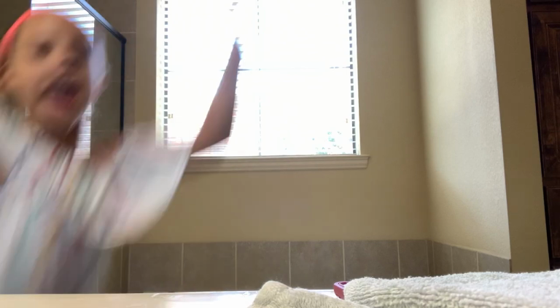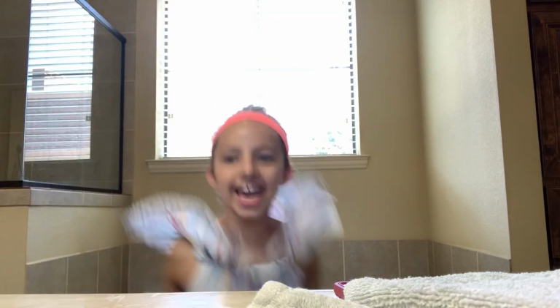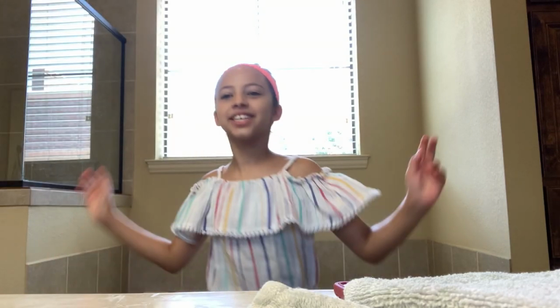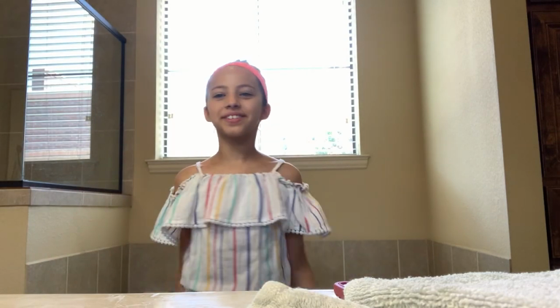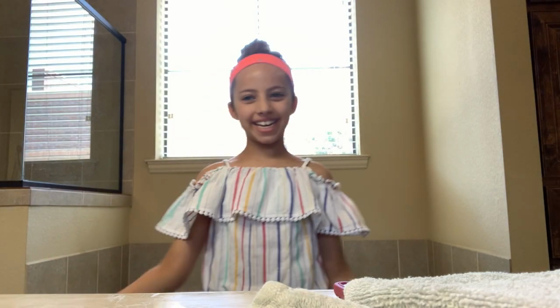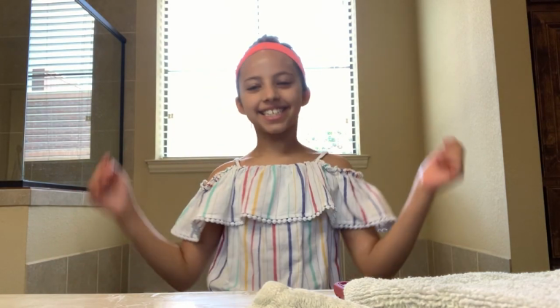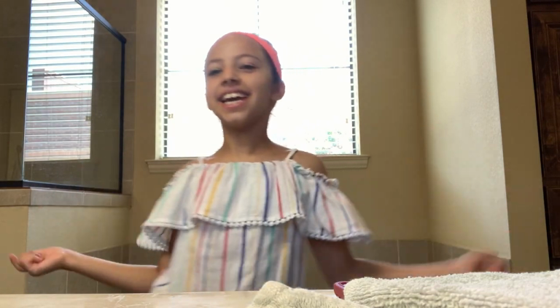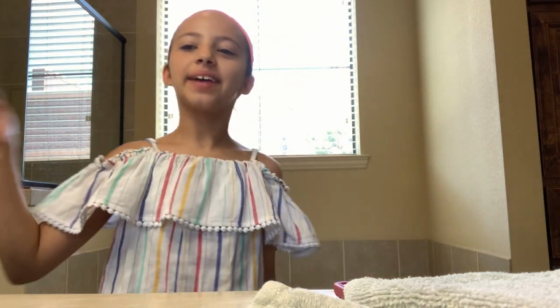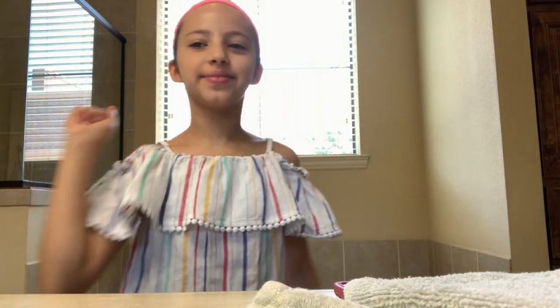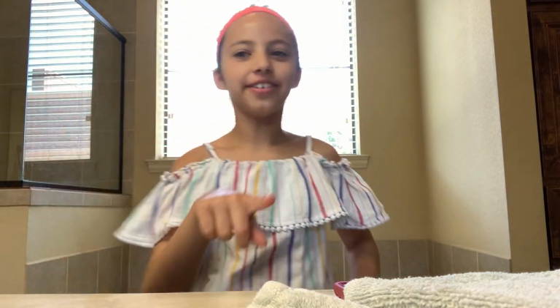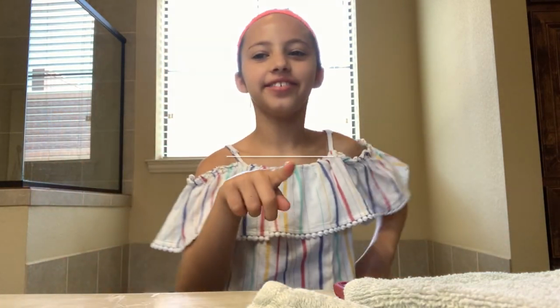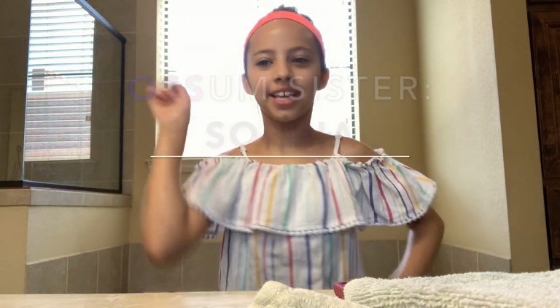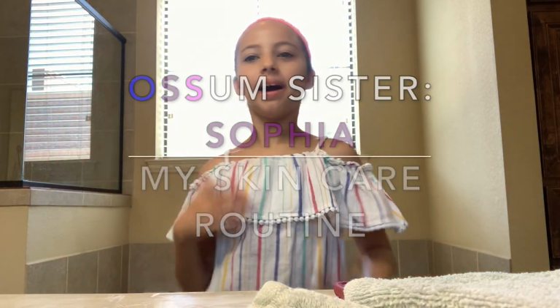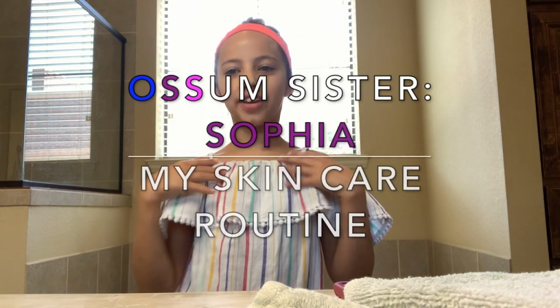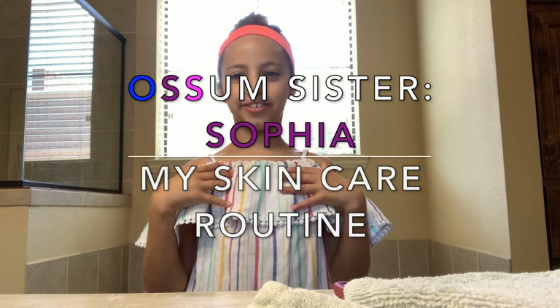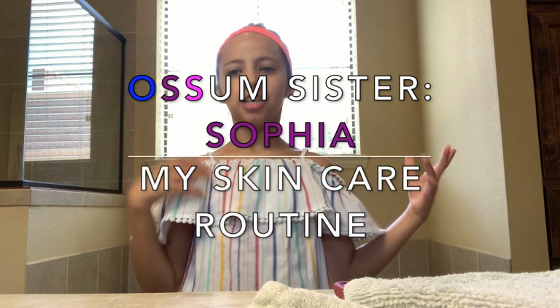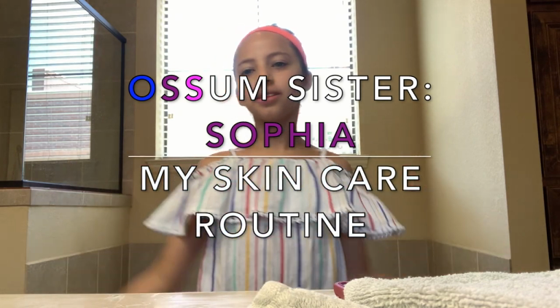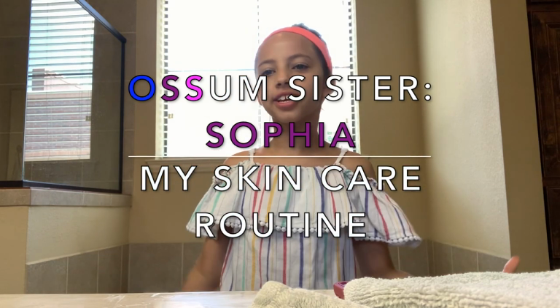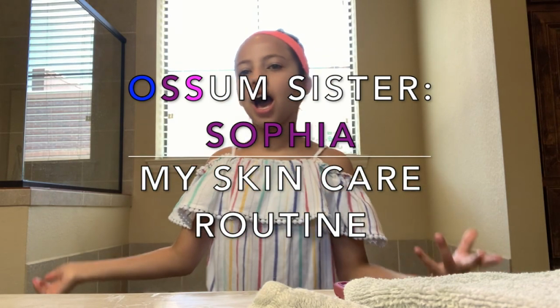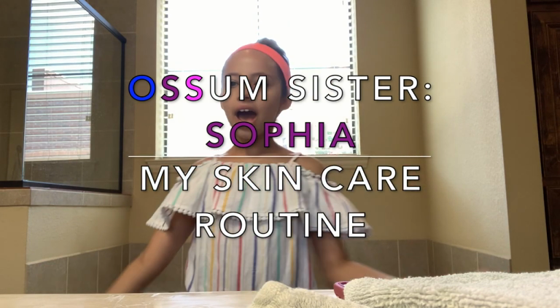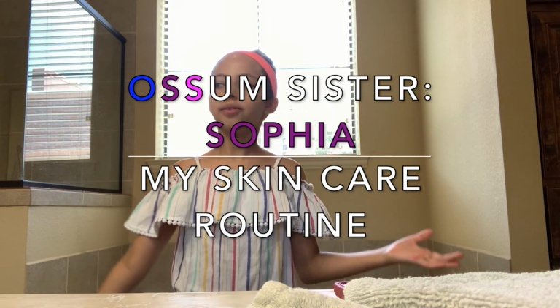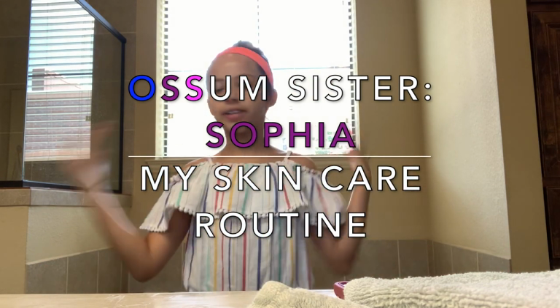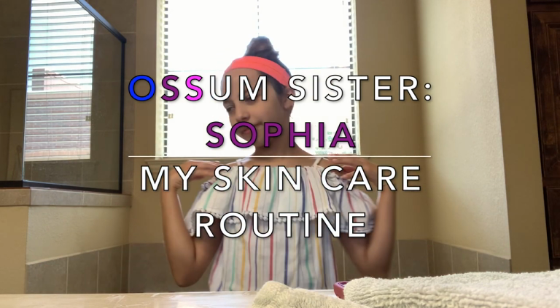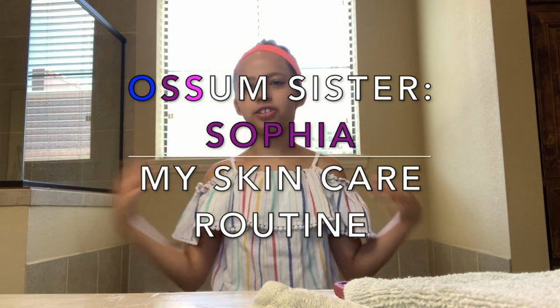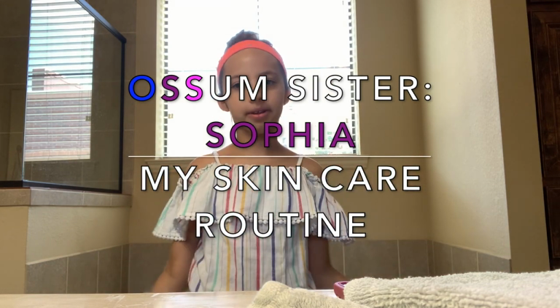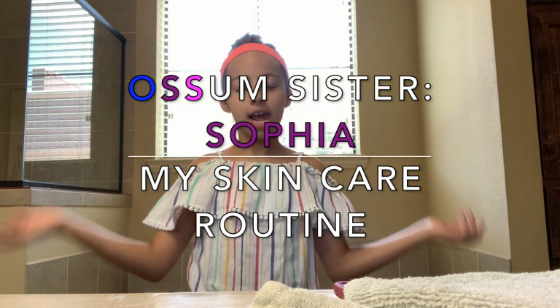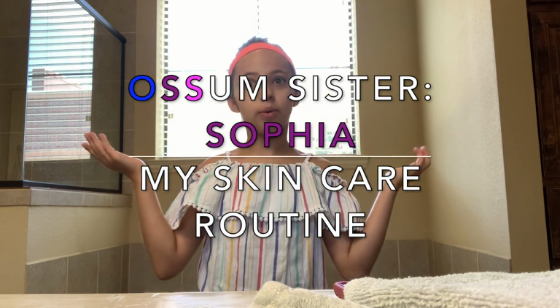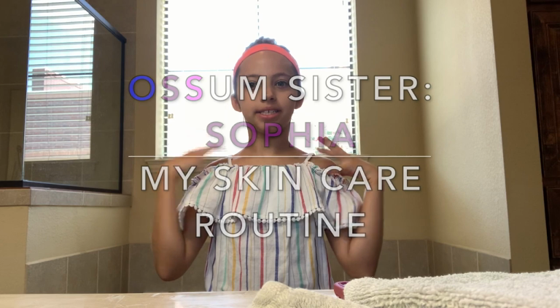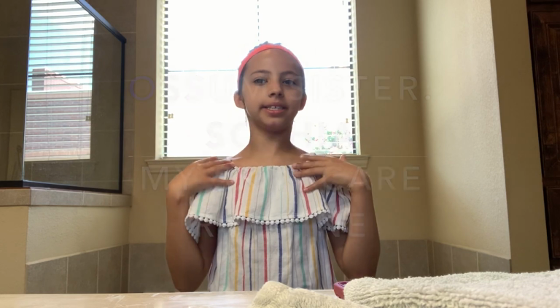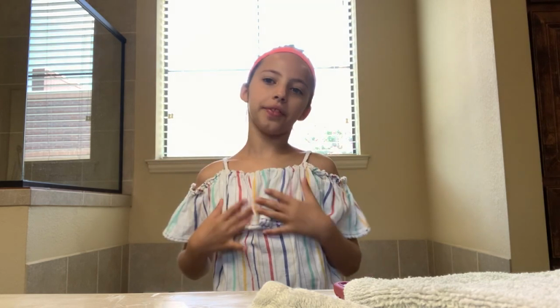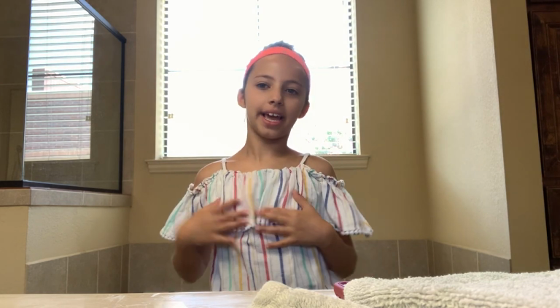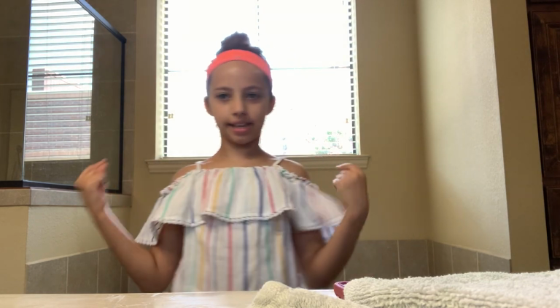Hey guys! Welcome back! Today I'm going to be showing you my facial routine. In the morning, I always do a couple of facials and I put them on so that my skin is healthy and safe.